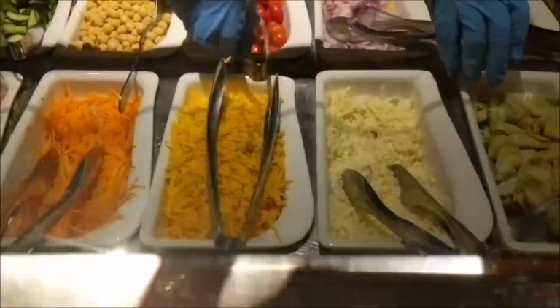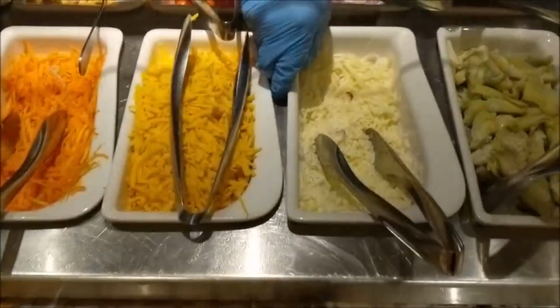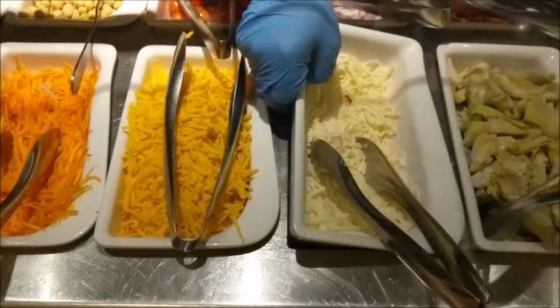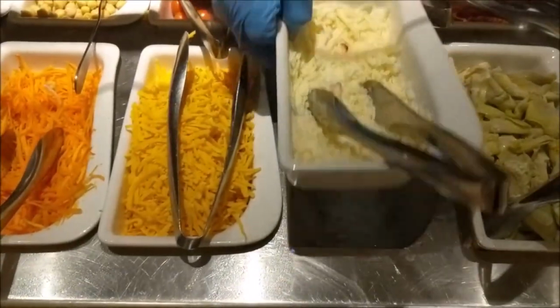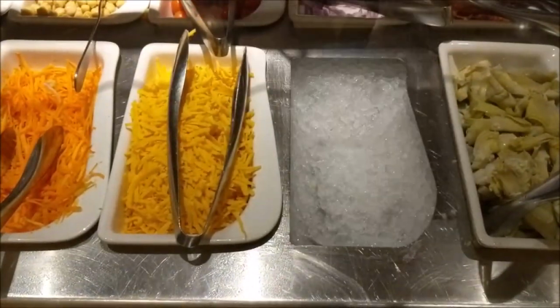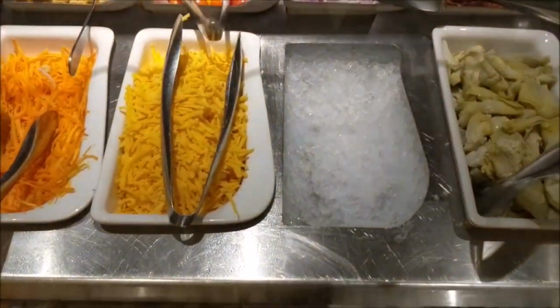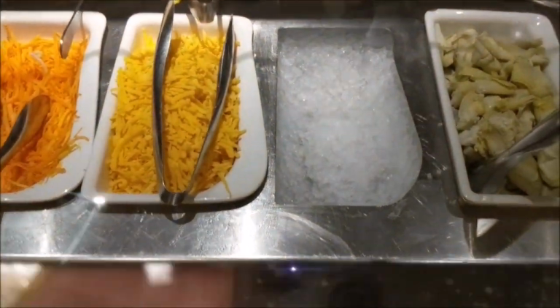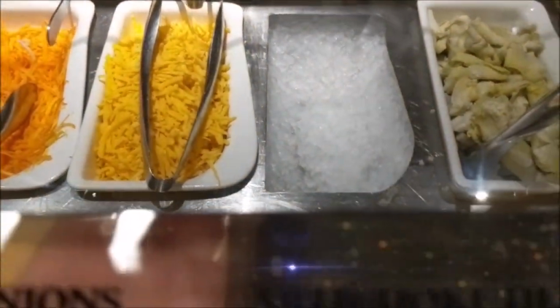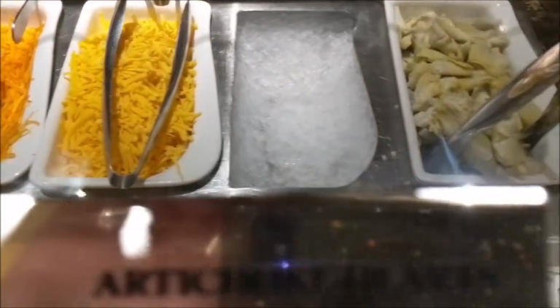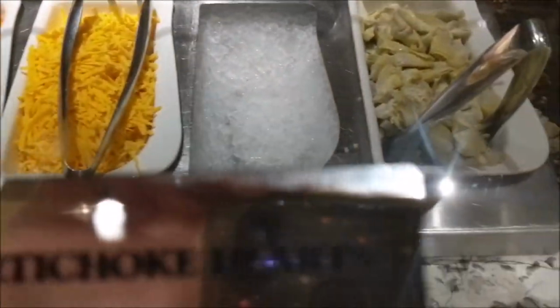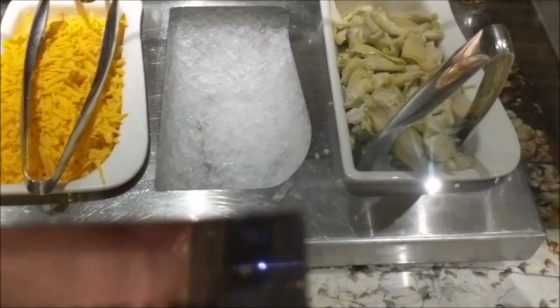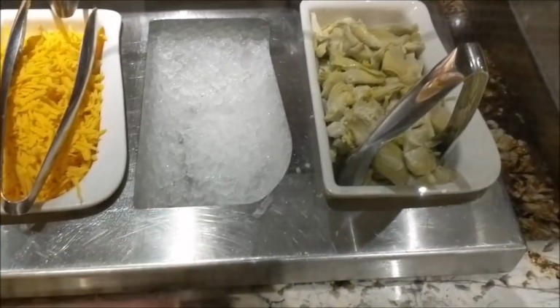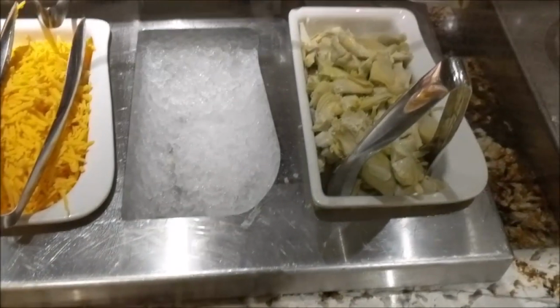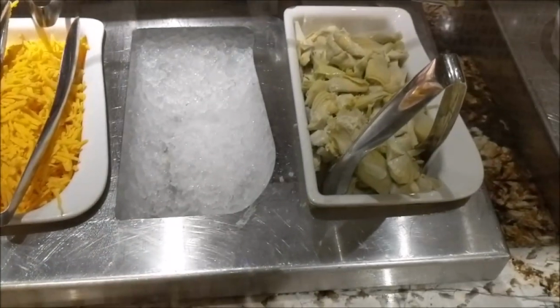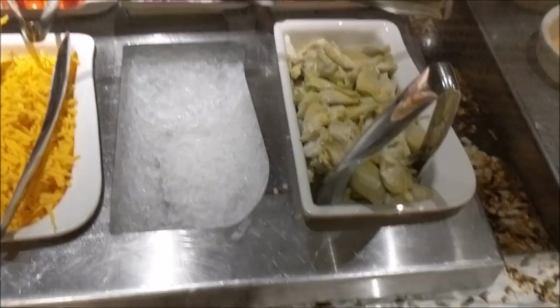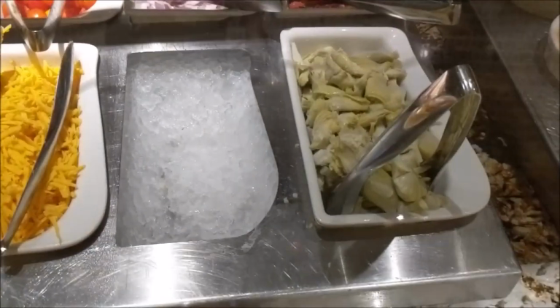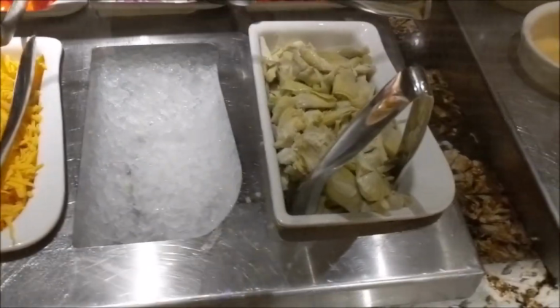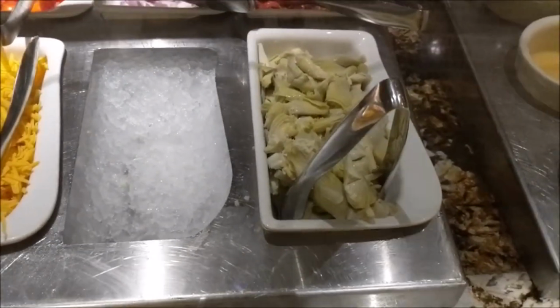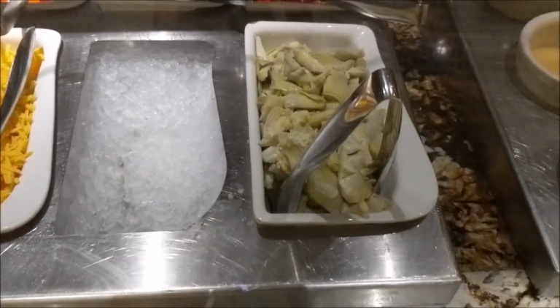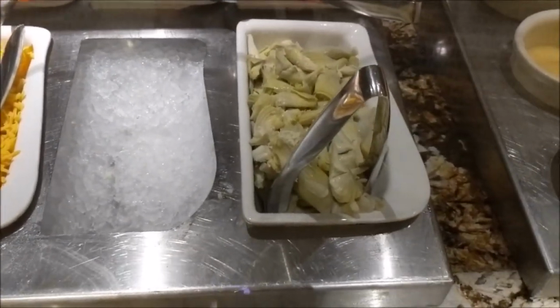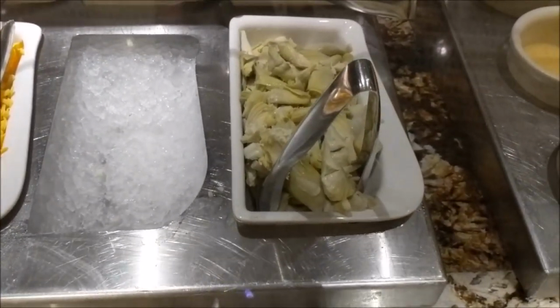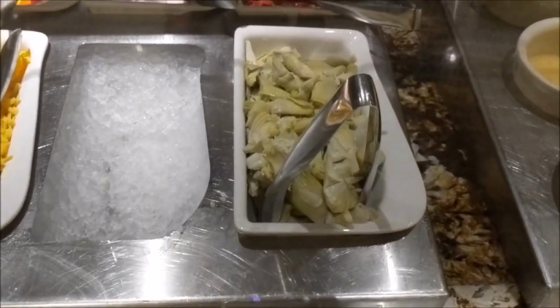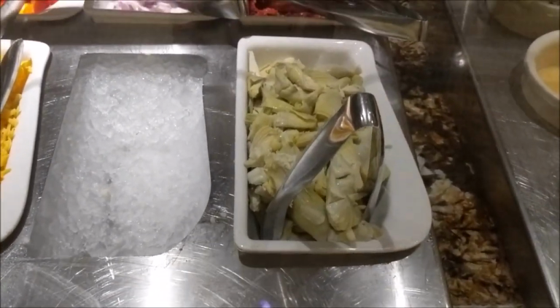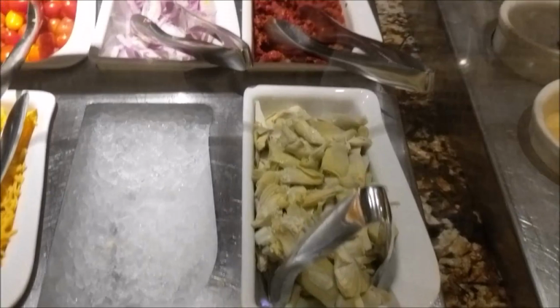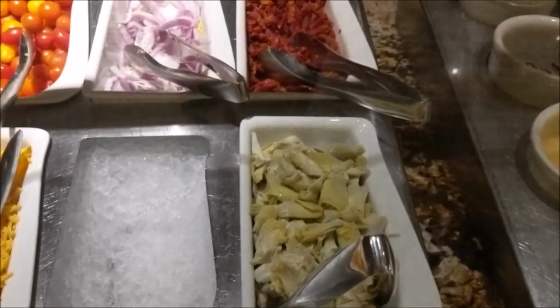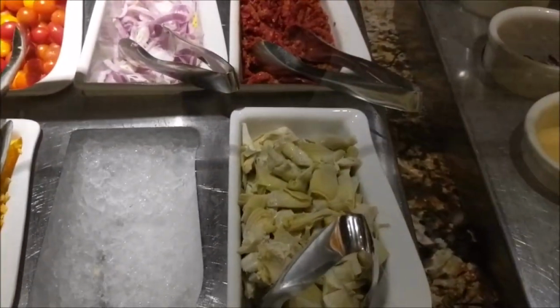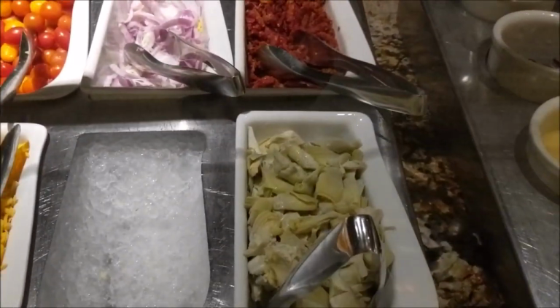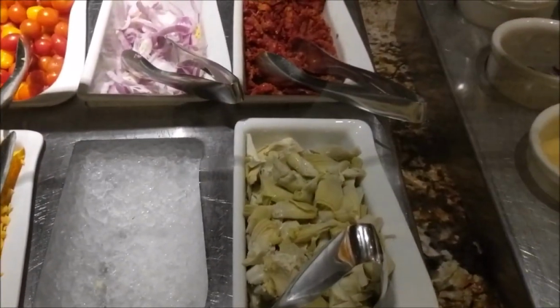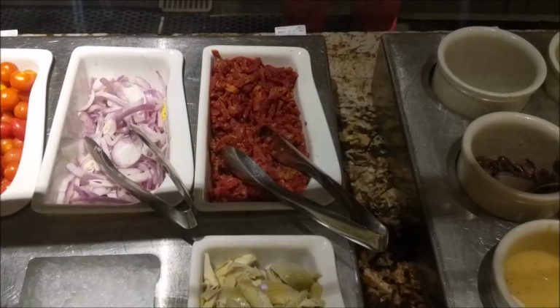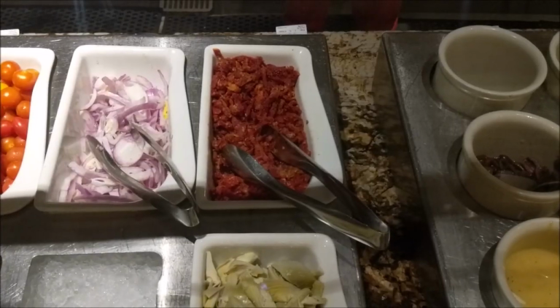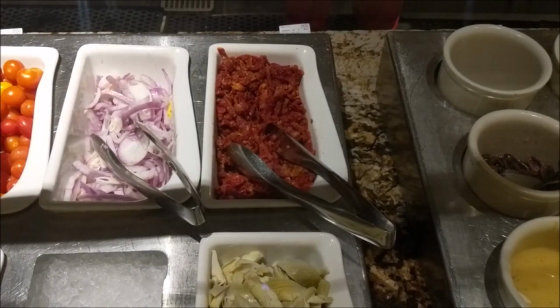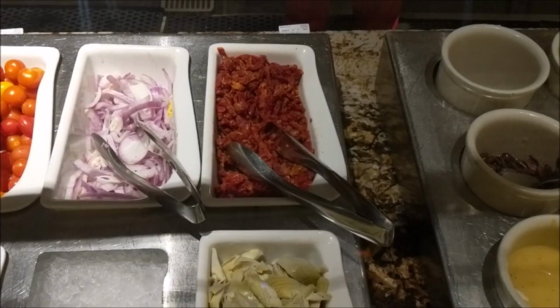And I bet it's mozzarella. I didn't see this when I built mine, but they also have the artichoke hearts, which I do love. And this is sun-dried tomatoes.